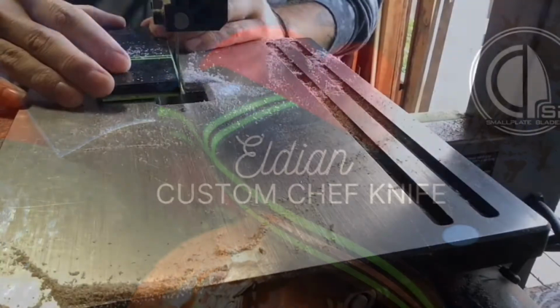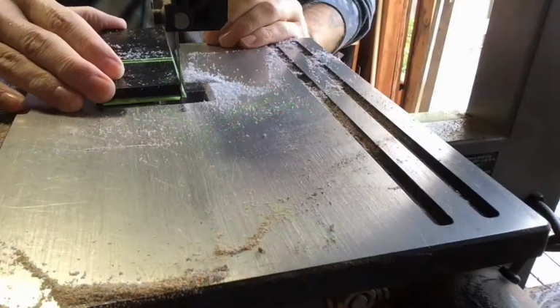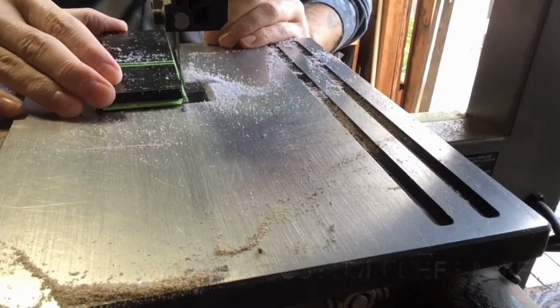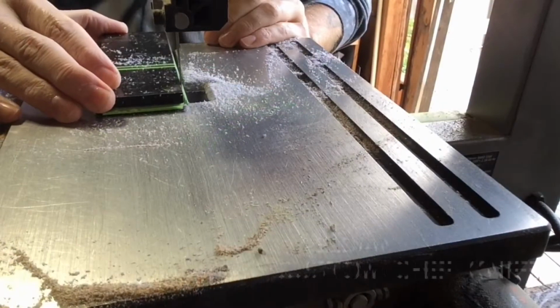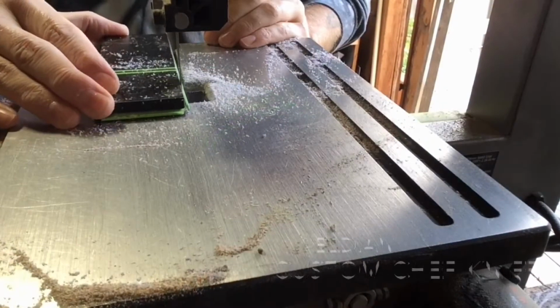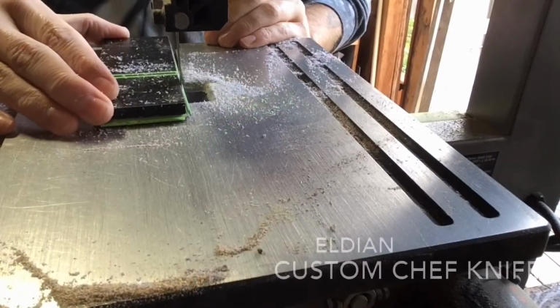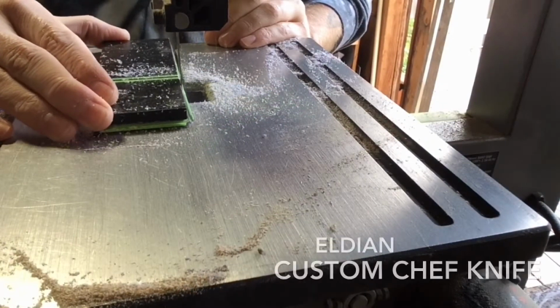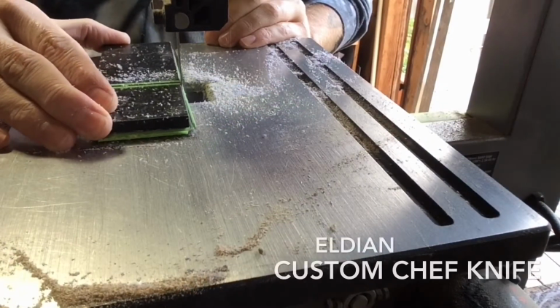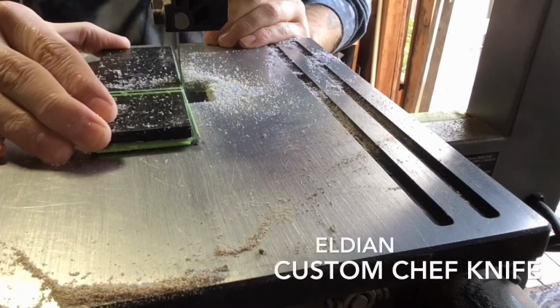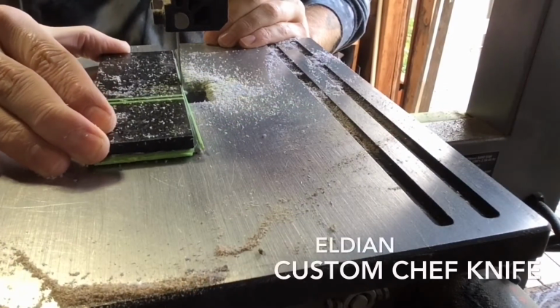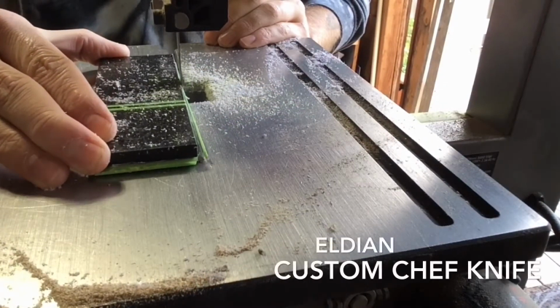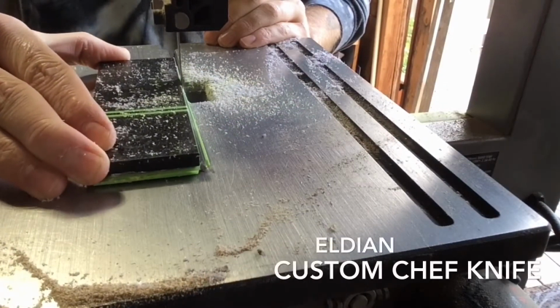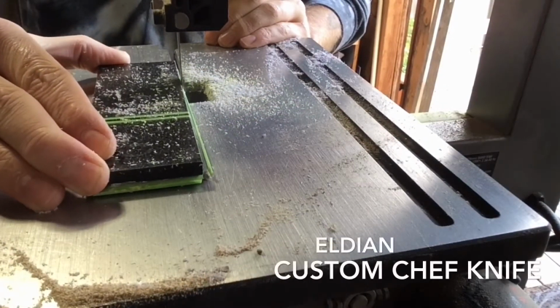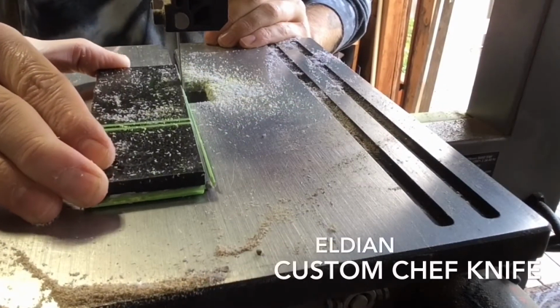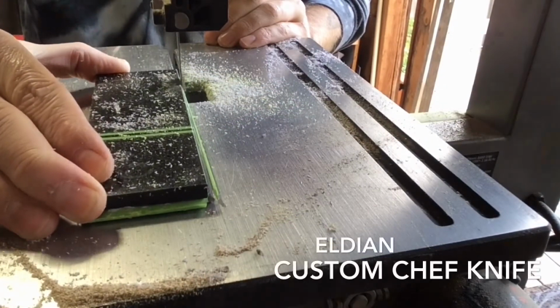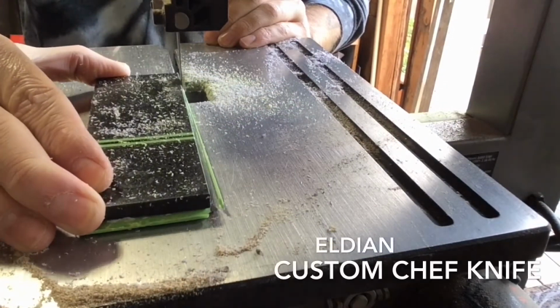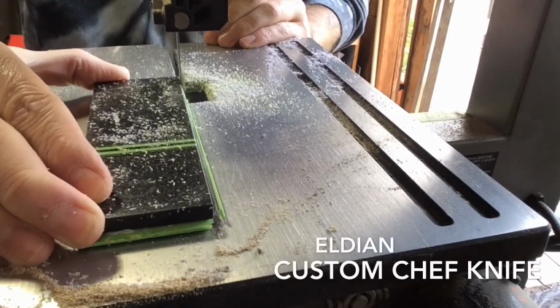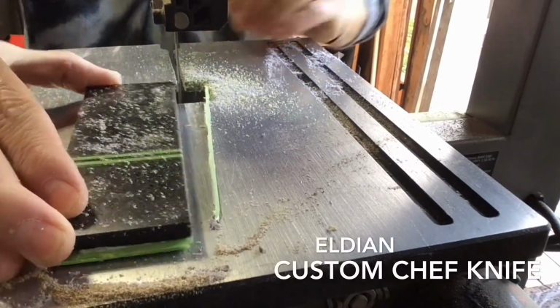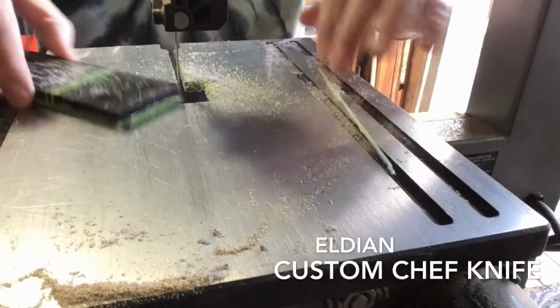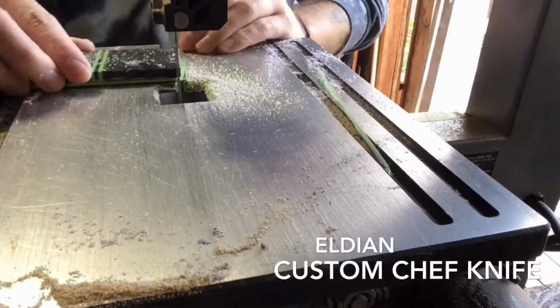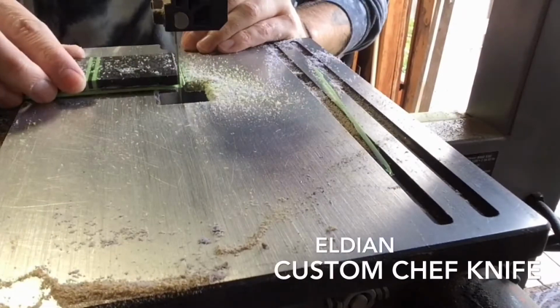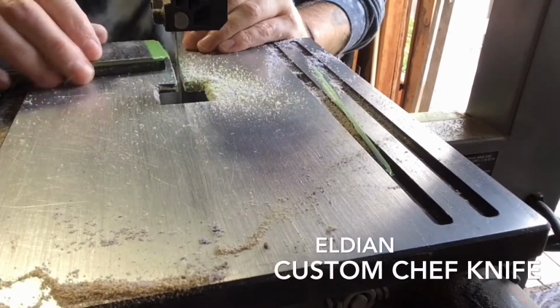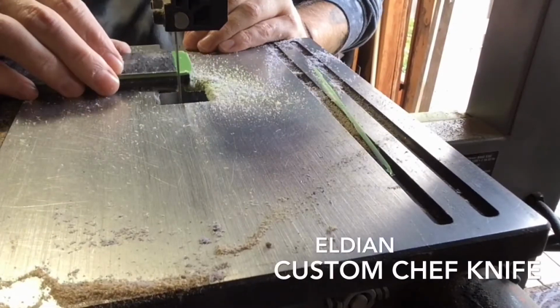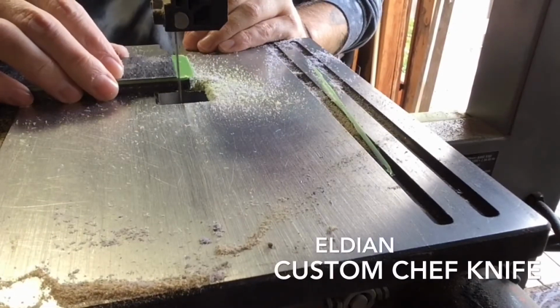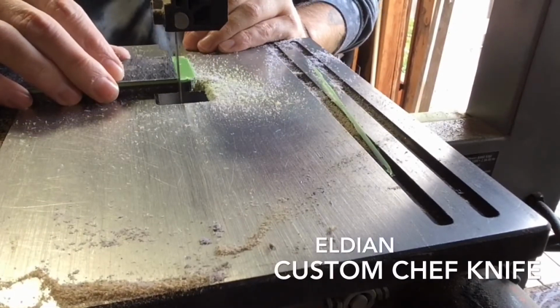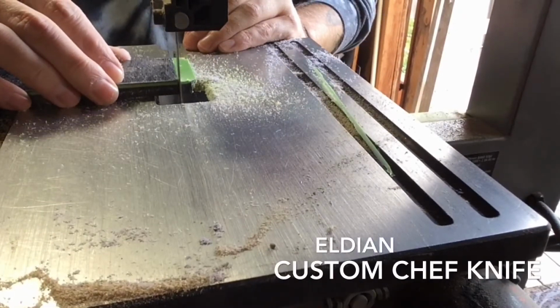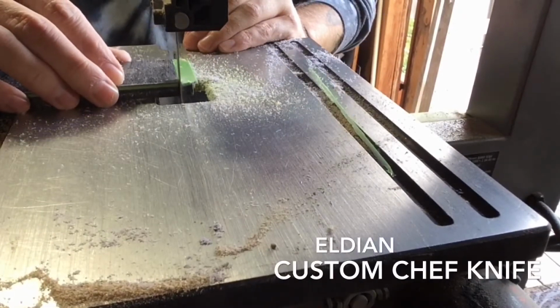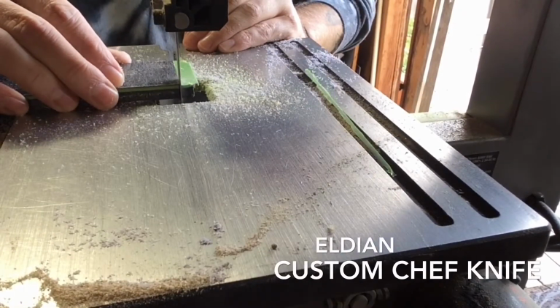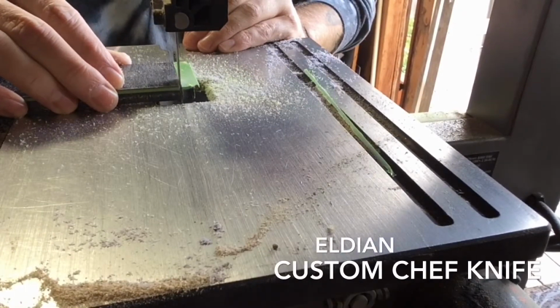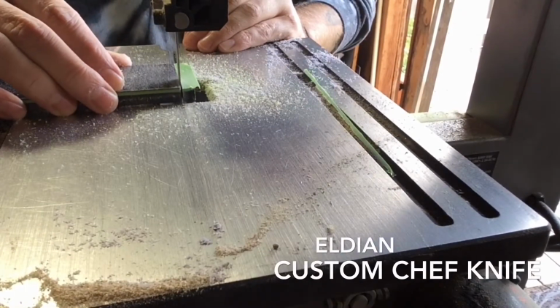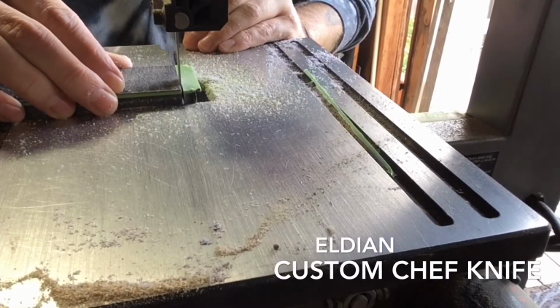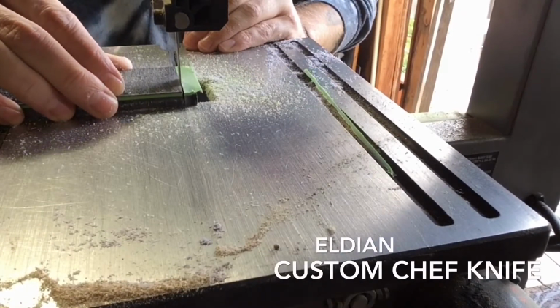What's up, Small Plate Cult! Thanks so much for tuning into my first knife making video. In this video I'll be doing a full build of an LDN custom chef knife, one of my all-purpose chef knives.